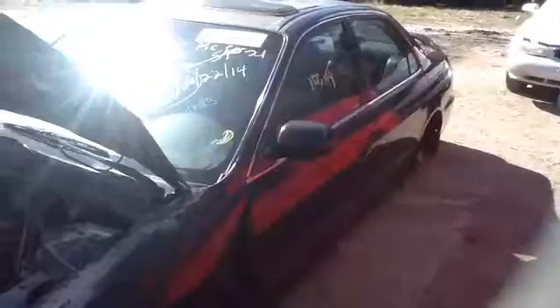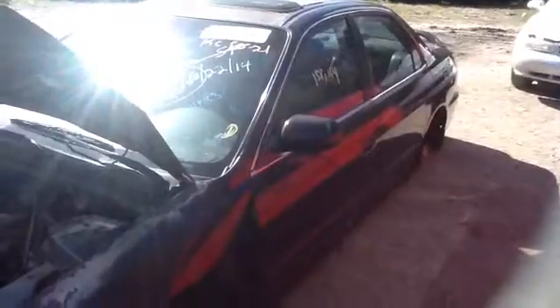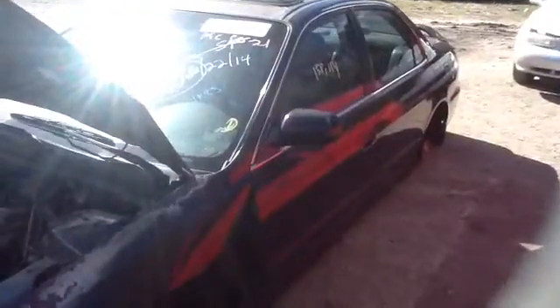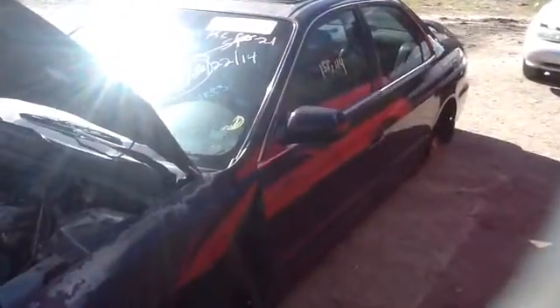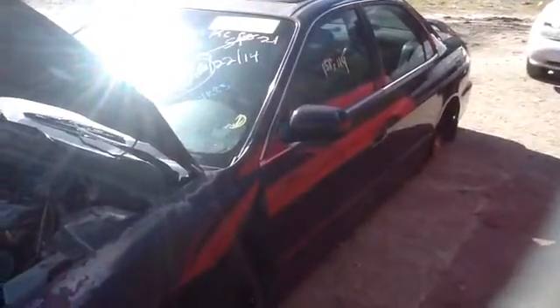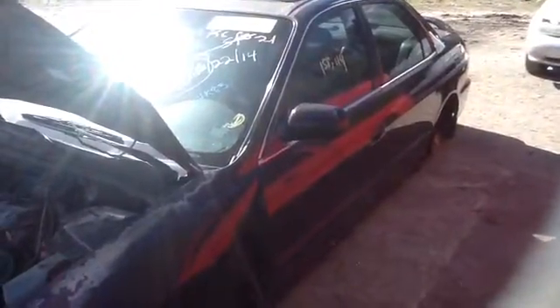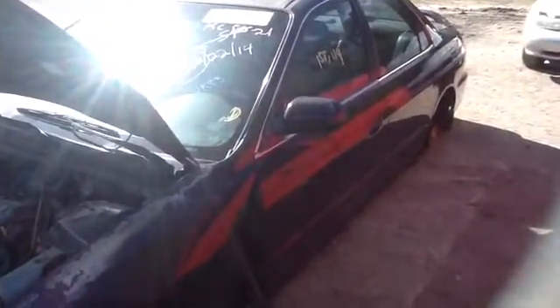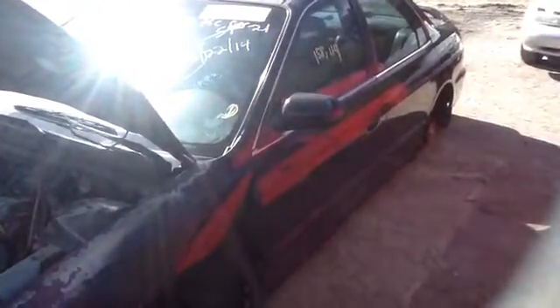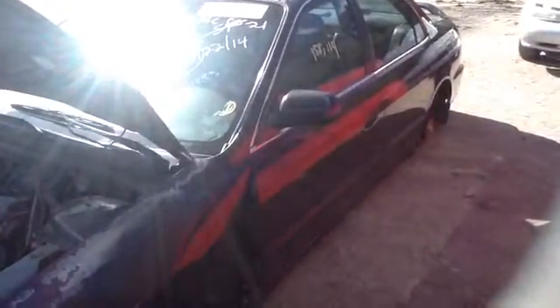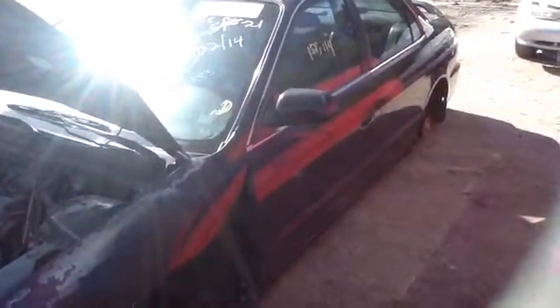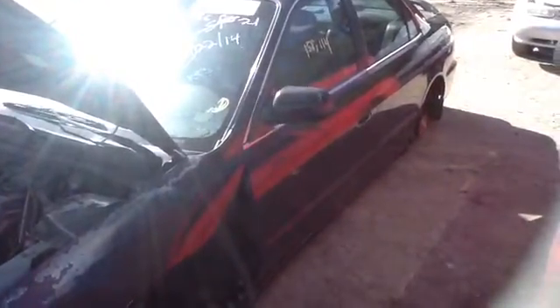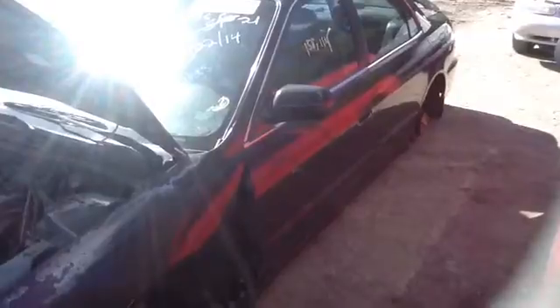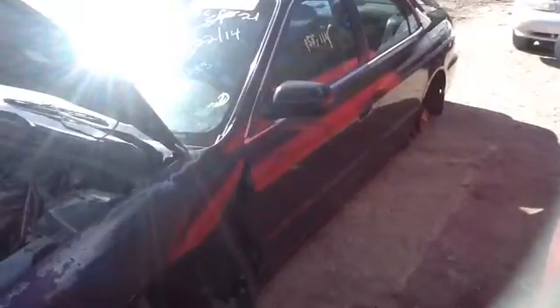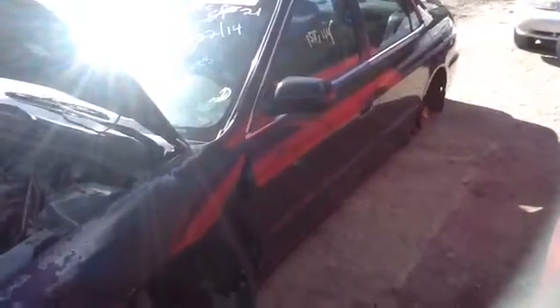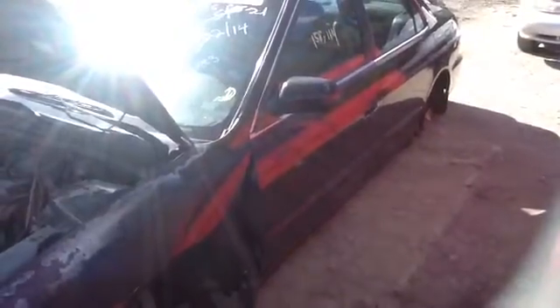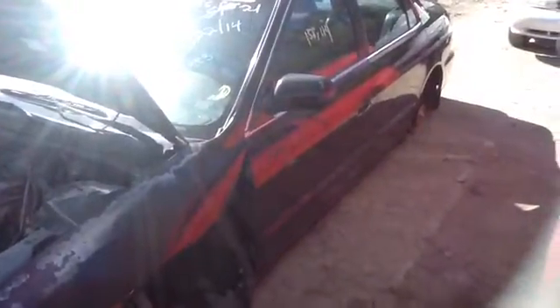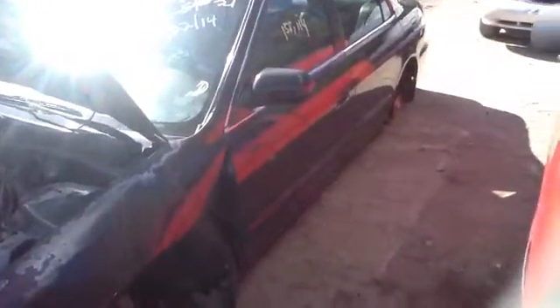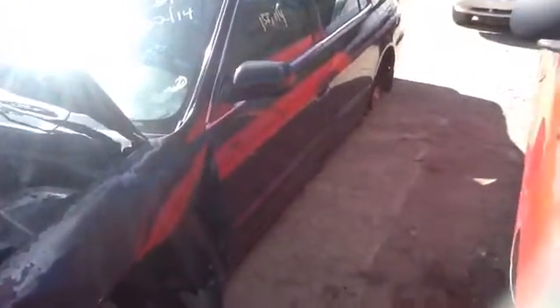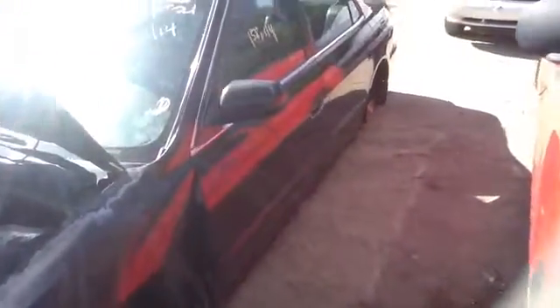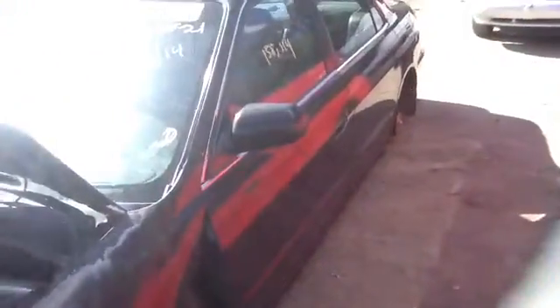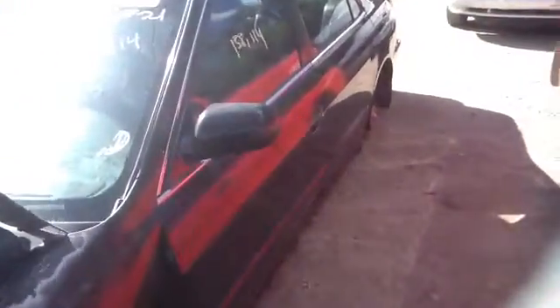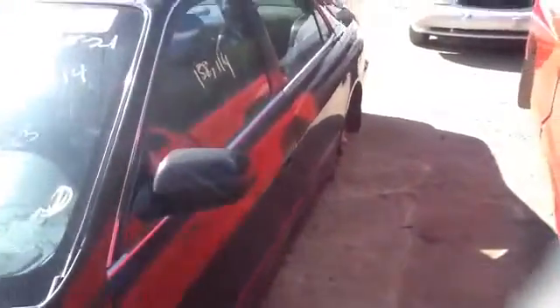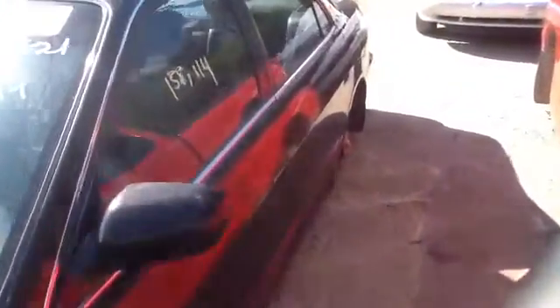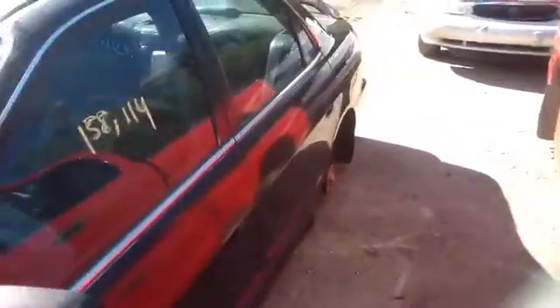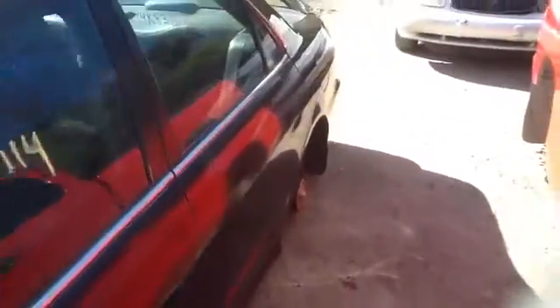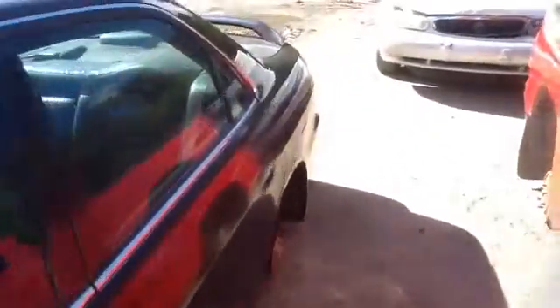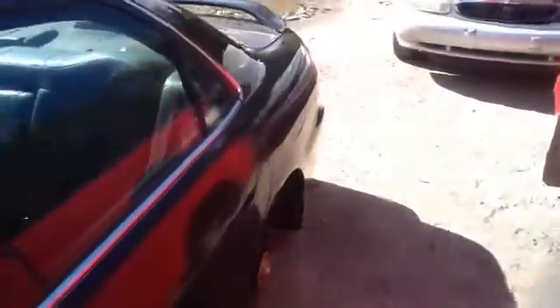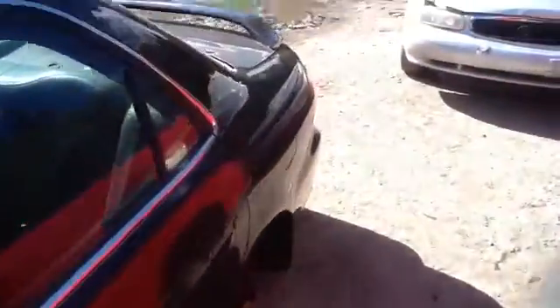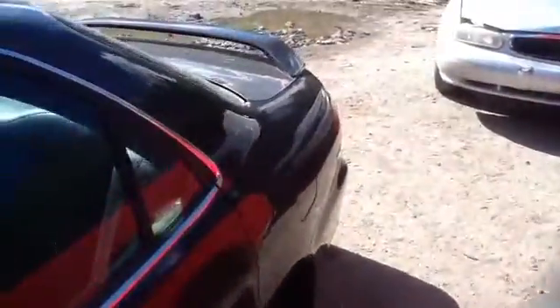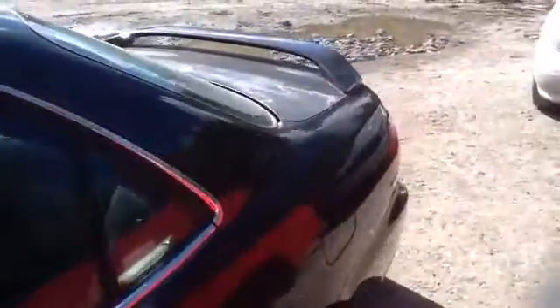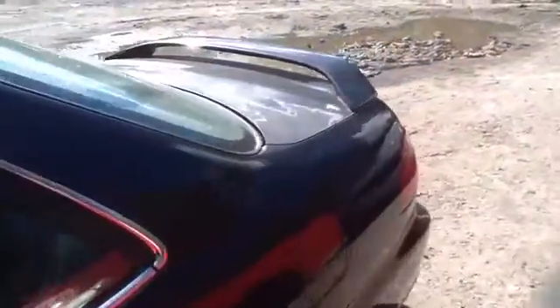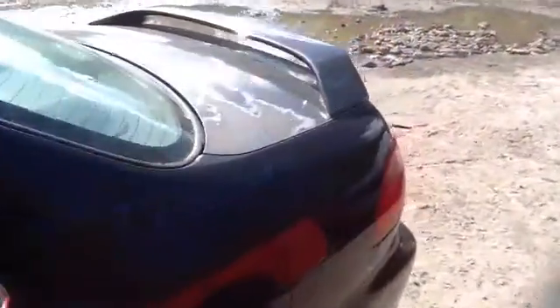We're here with a 1998 Honda Accord, stock number 14K83, with a 2.3. As you can see here, nice clean driver's side front and rear doors. Nice clean quarter panel on the driver's side.